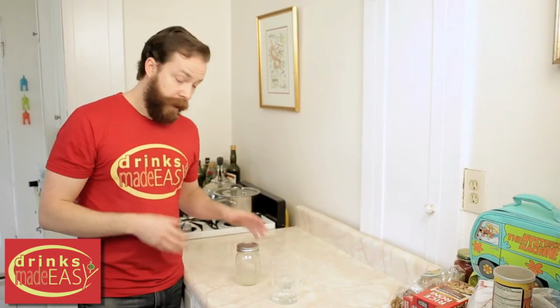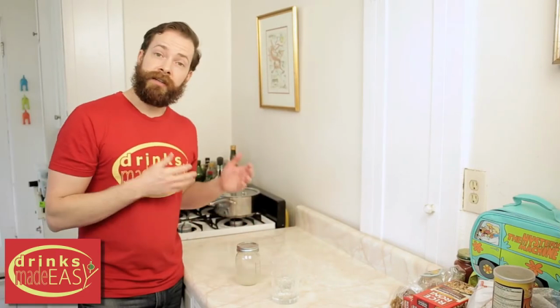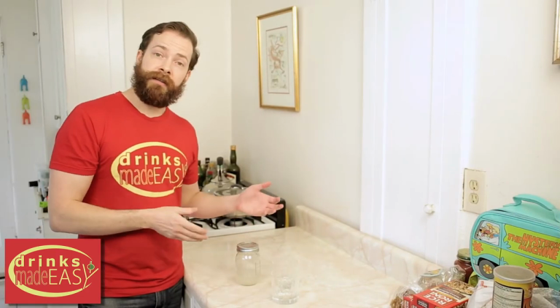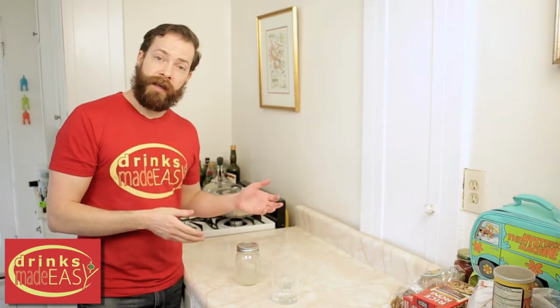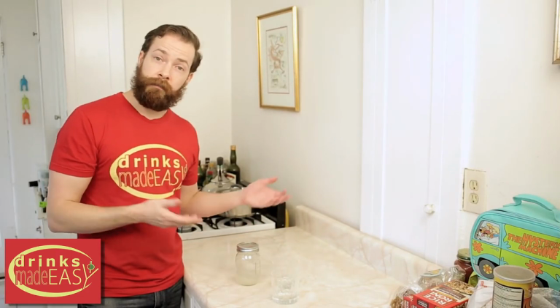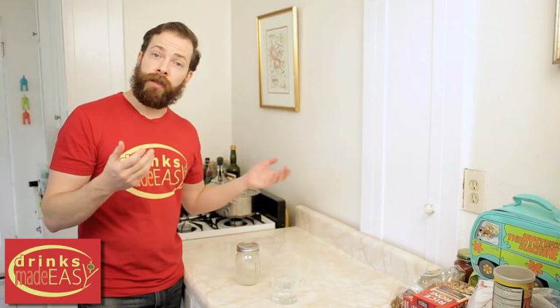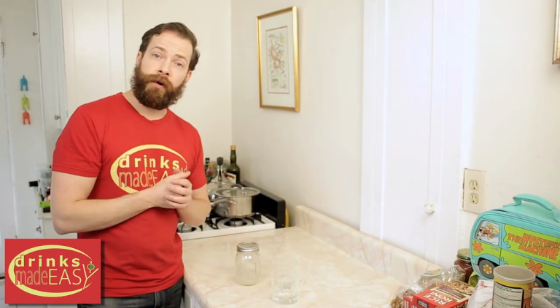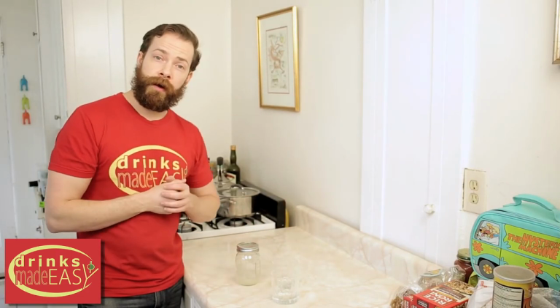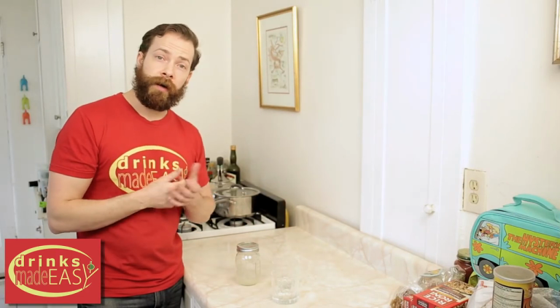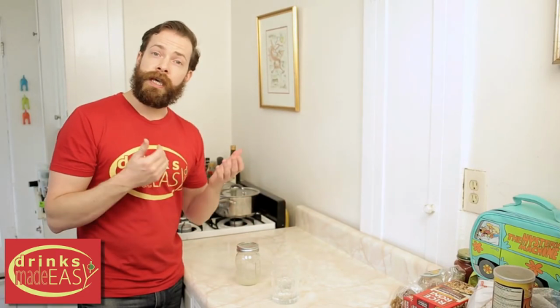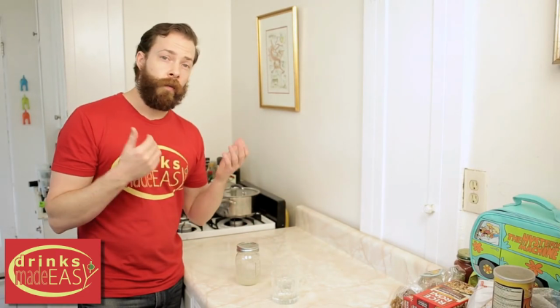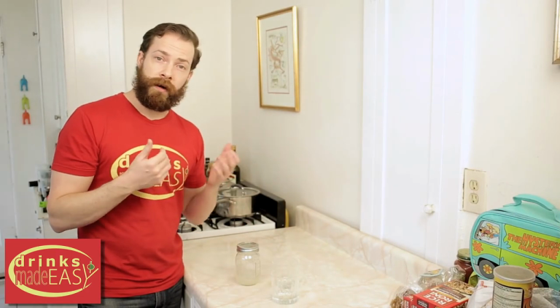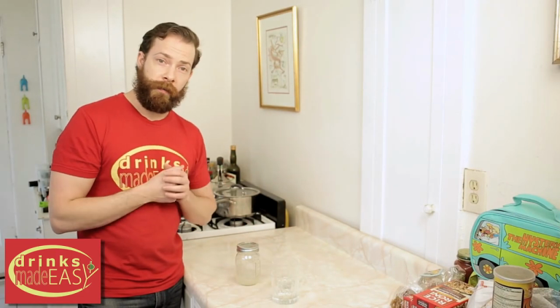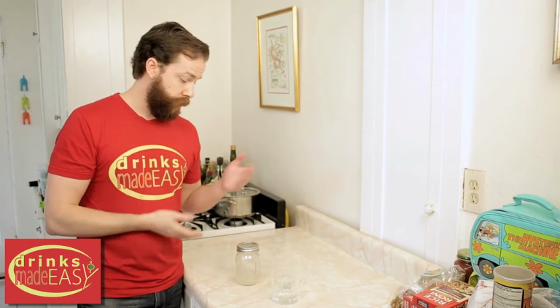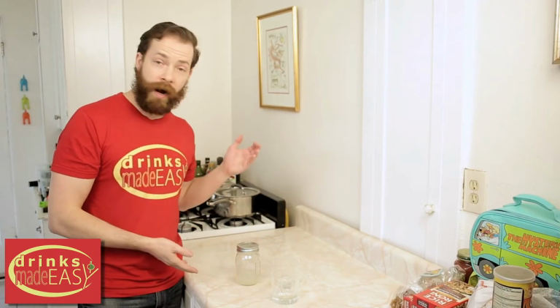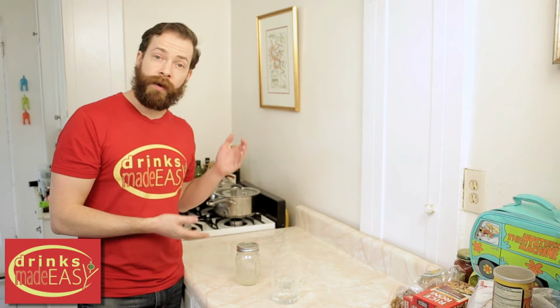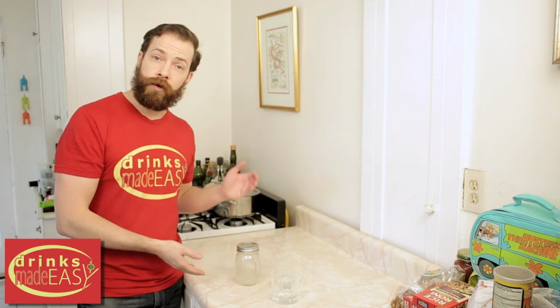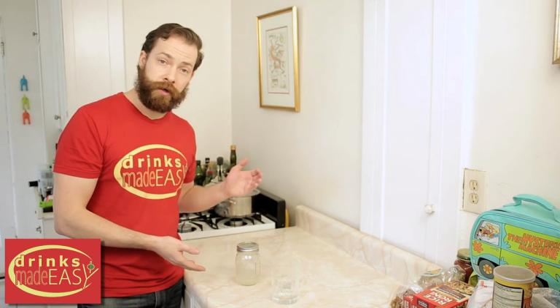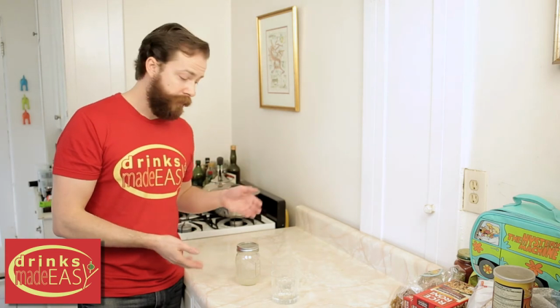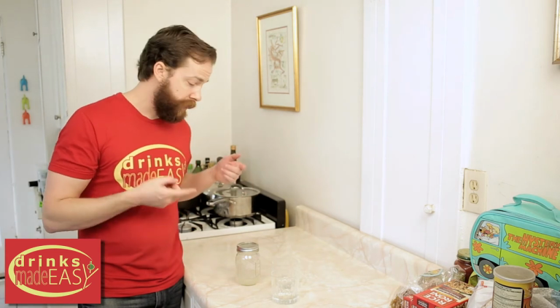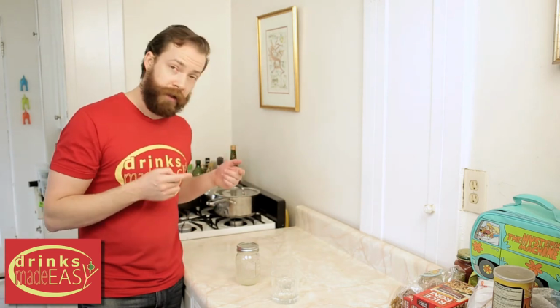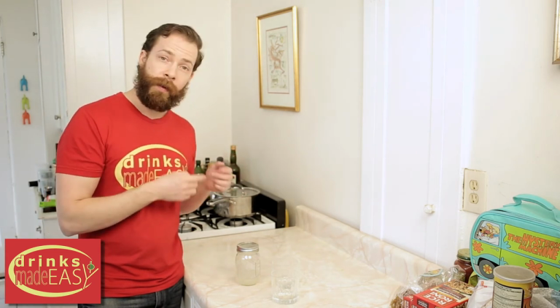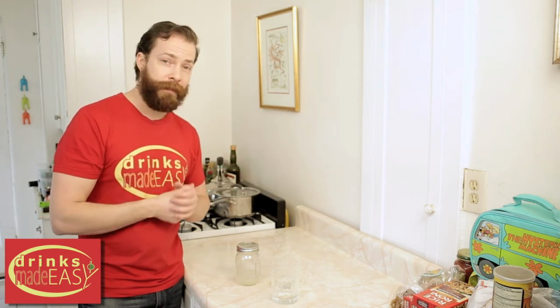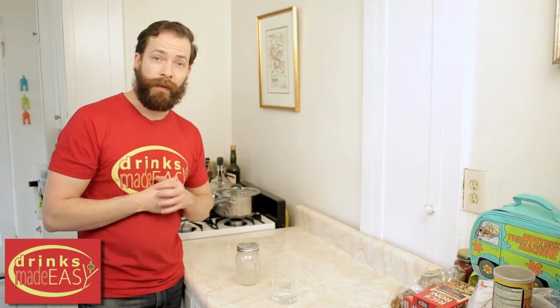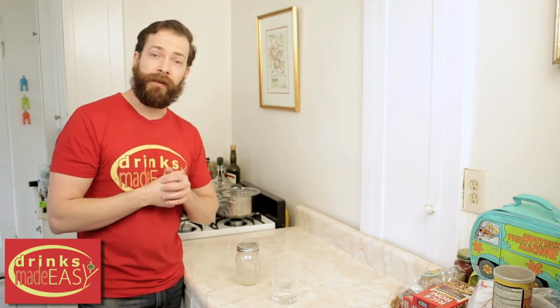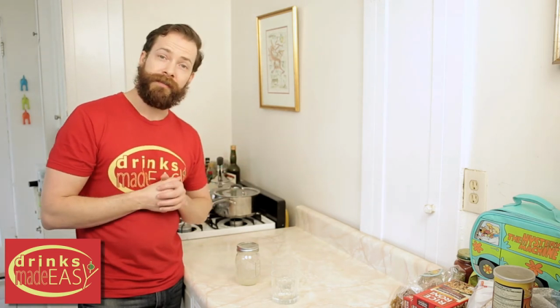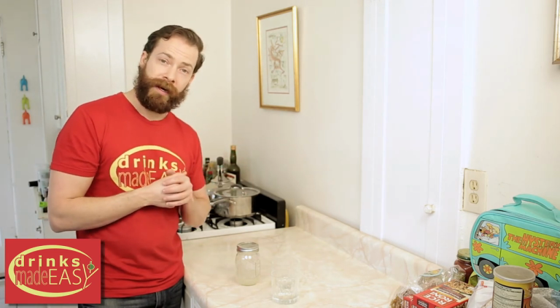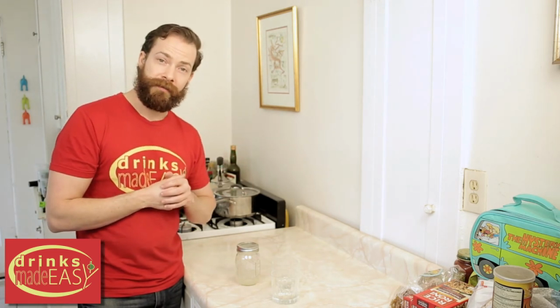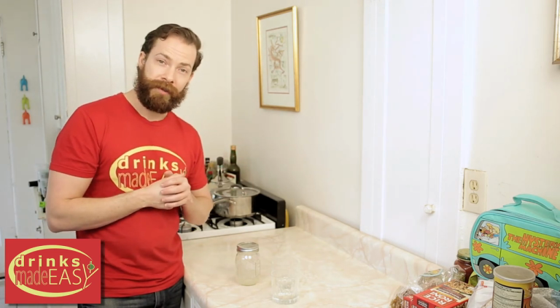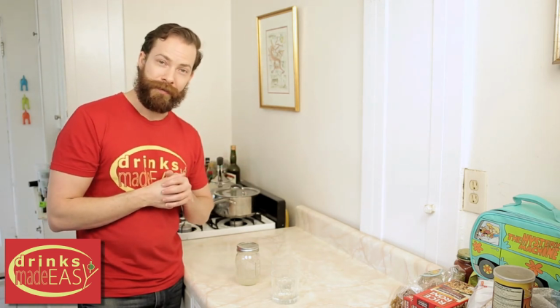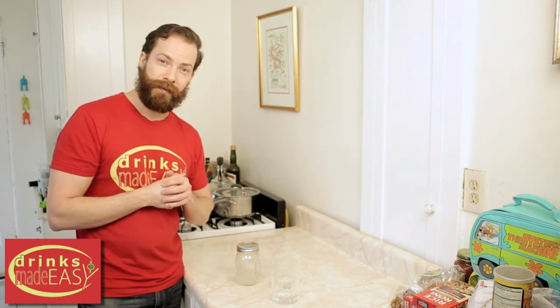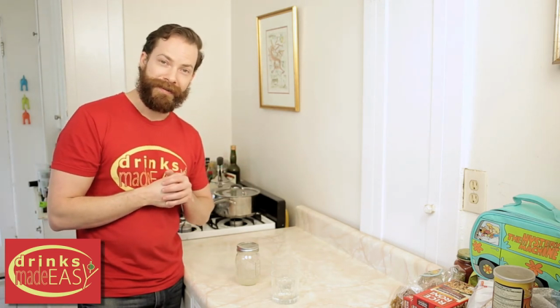And it's easy as that — put it in the refrigerator and it will keep for one to three months. You don't have to make huge portions of it because you can whip it up in about 15 seconds. Cheers from Drinks Made Easy.